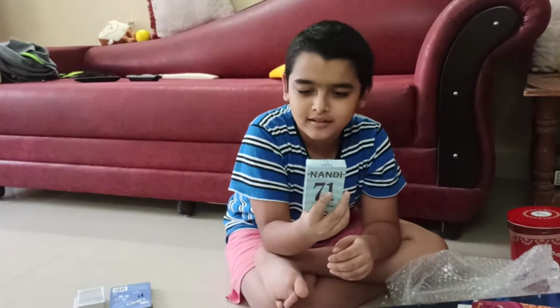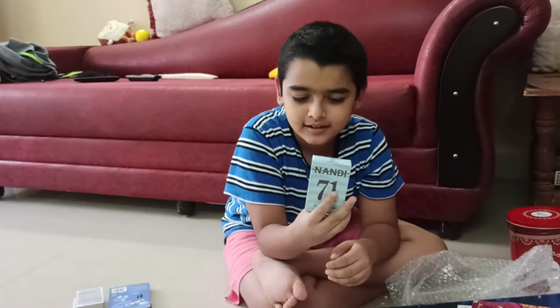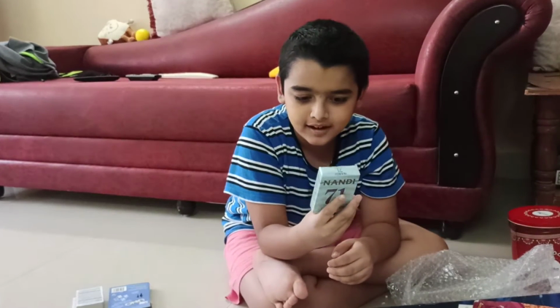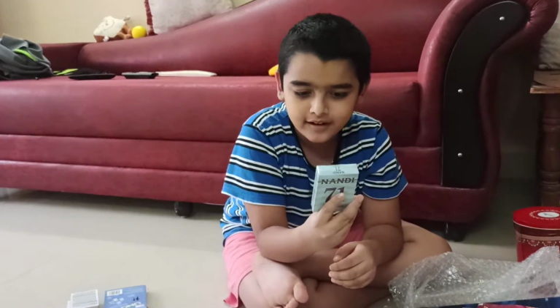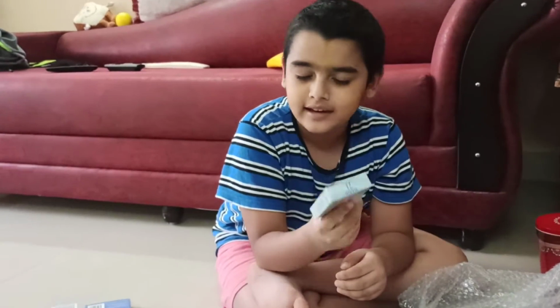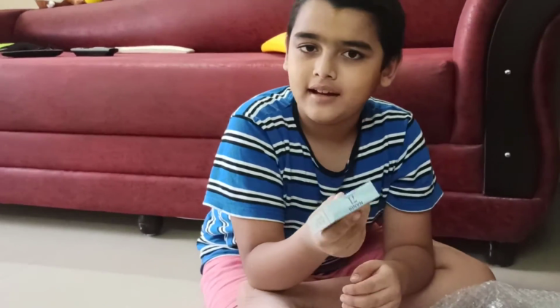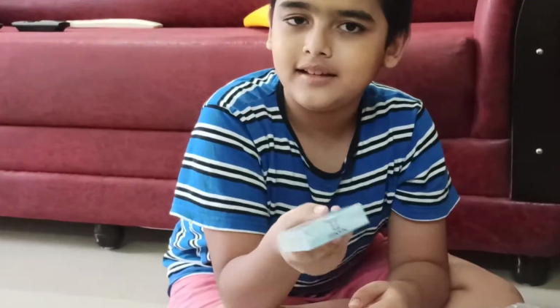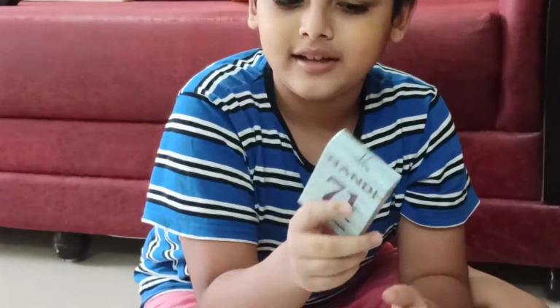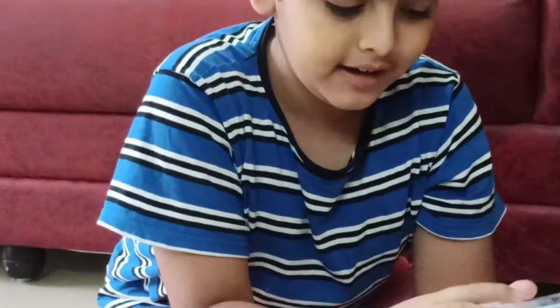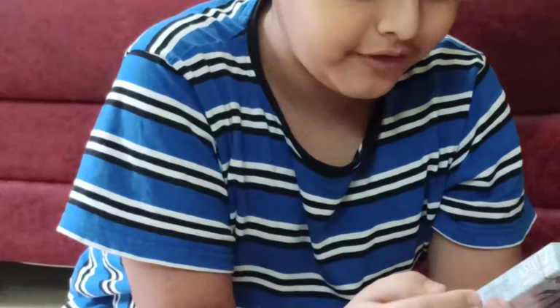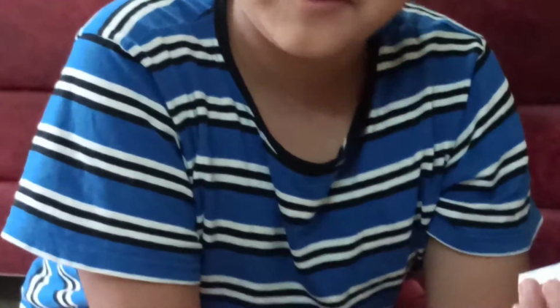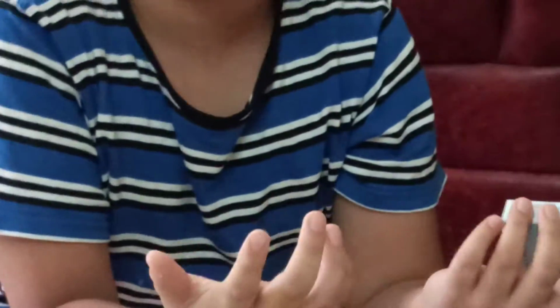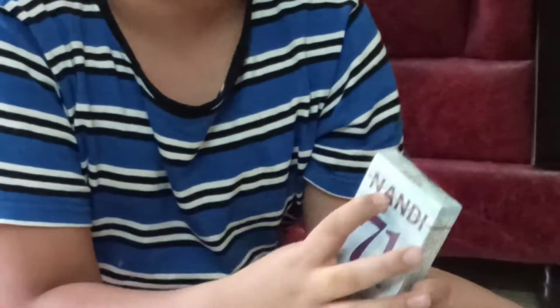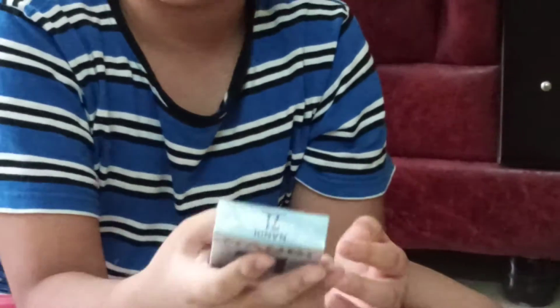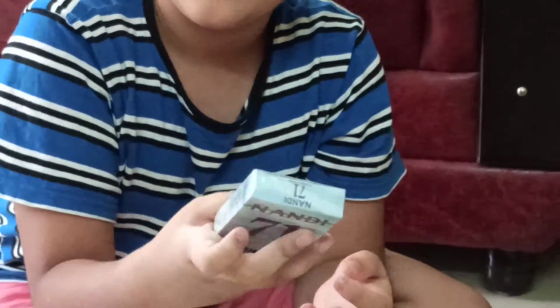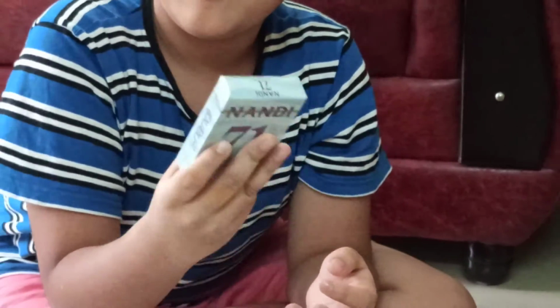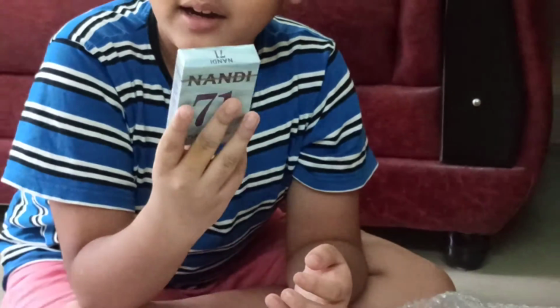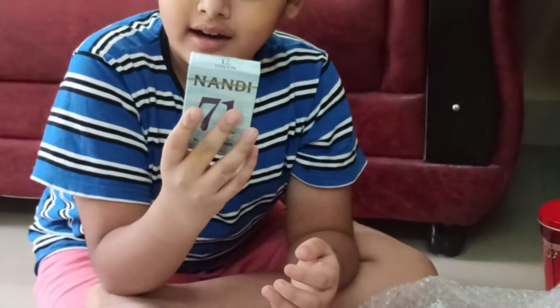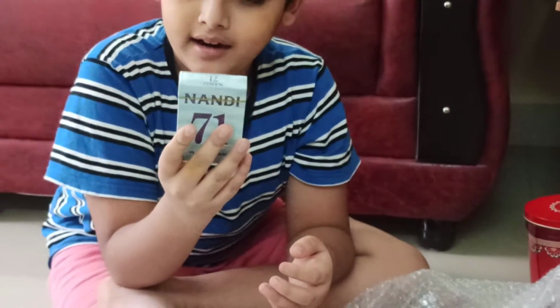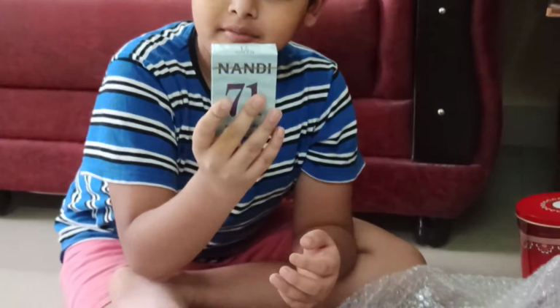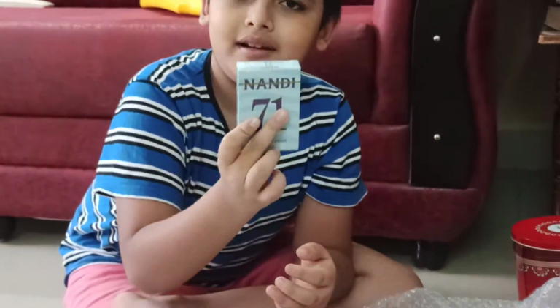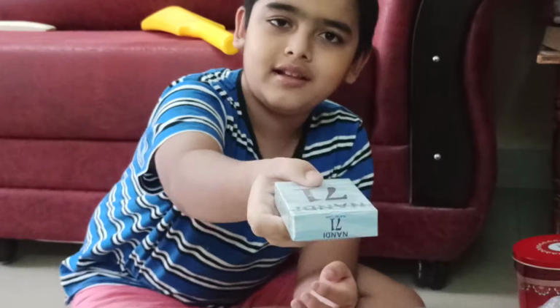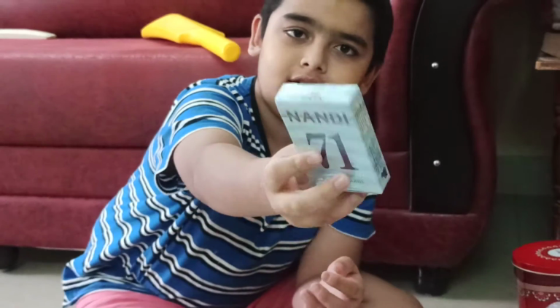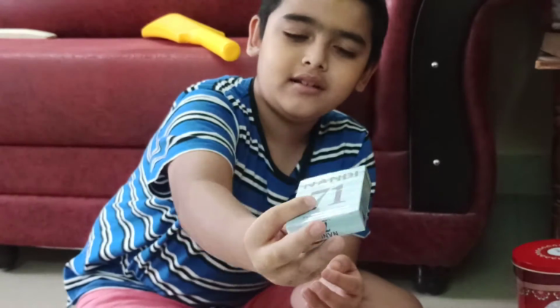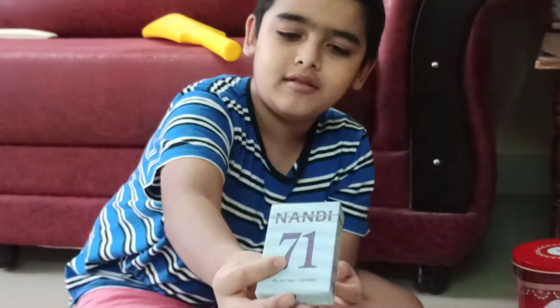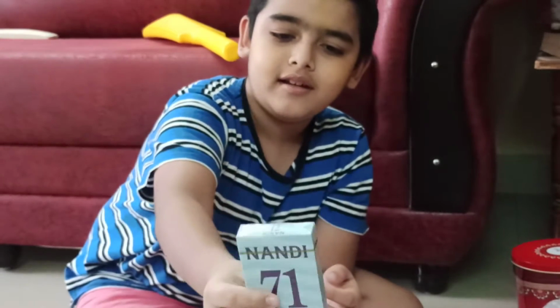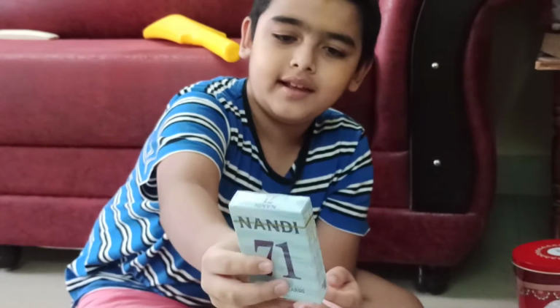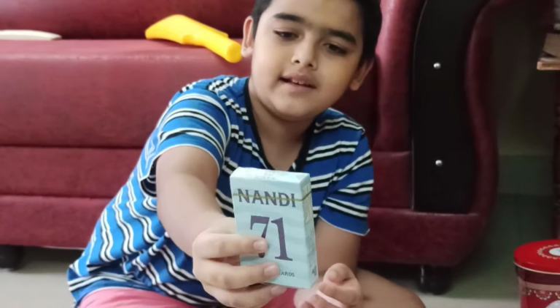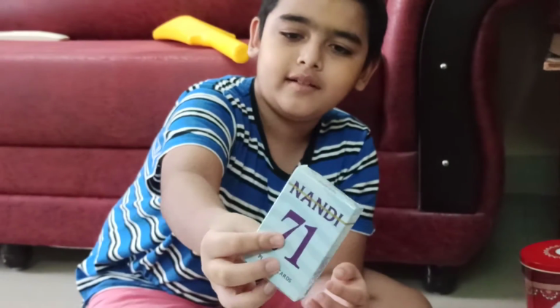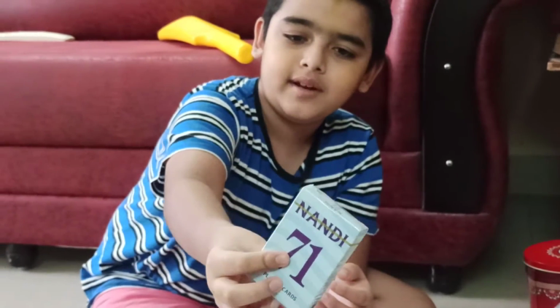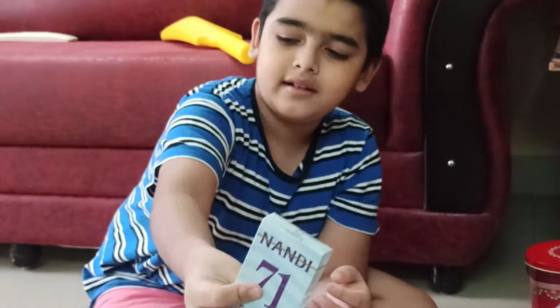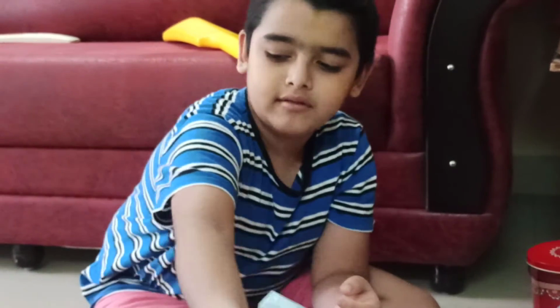The second thing we've got is another card game called Nandi — Nandi 71. I've never played this card game but maybe it's a good one, so let's see when we play it soon.